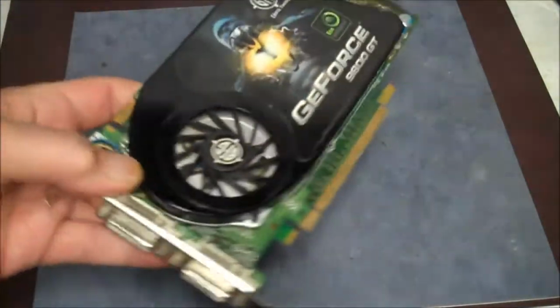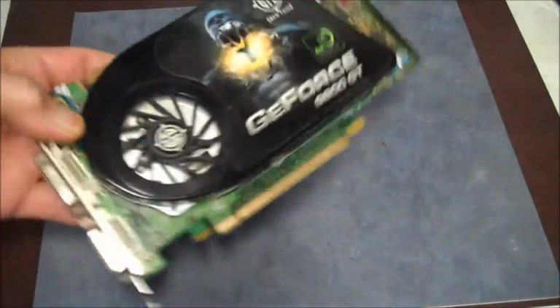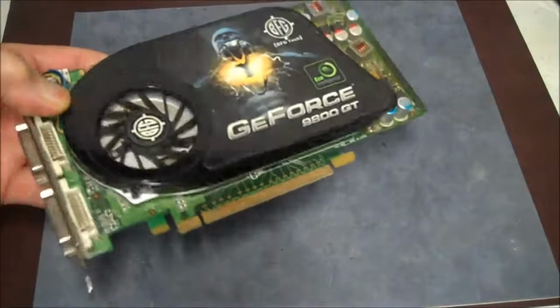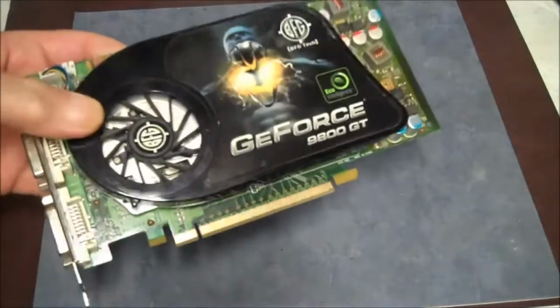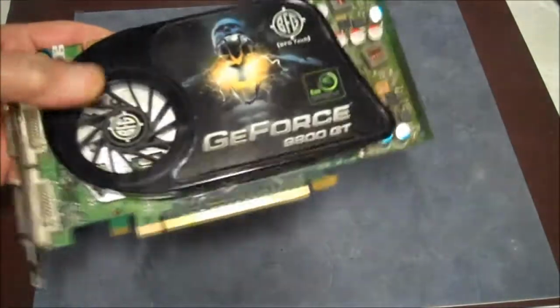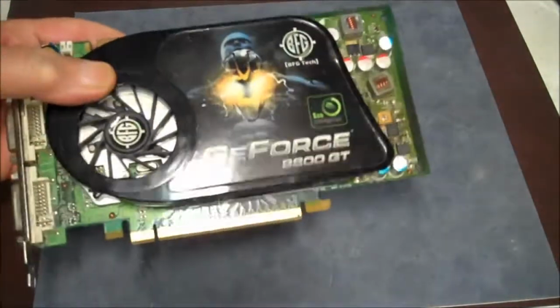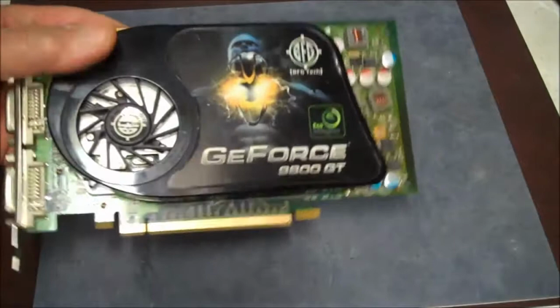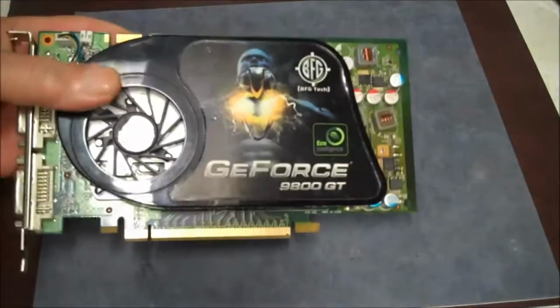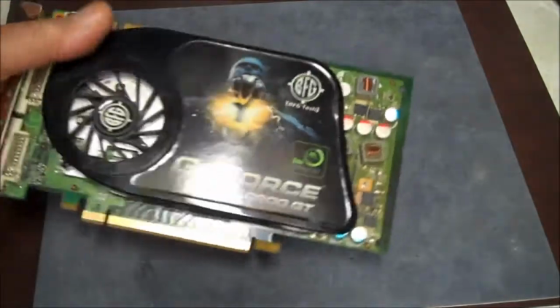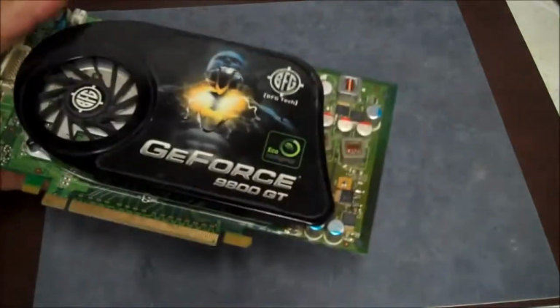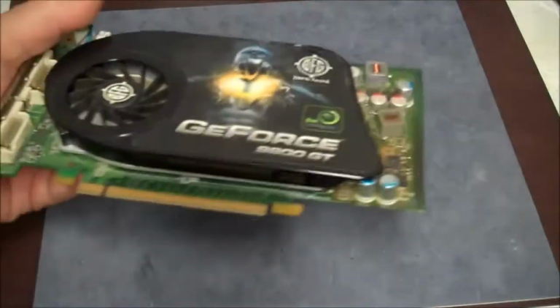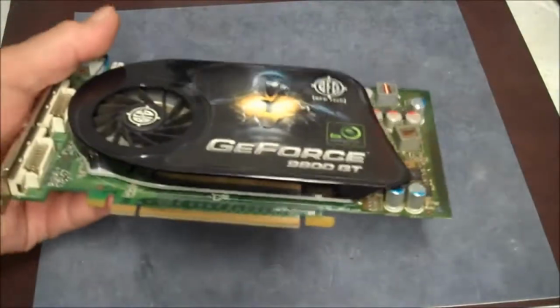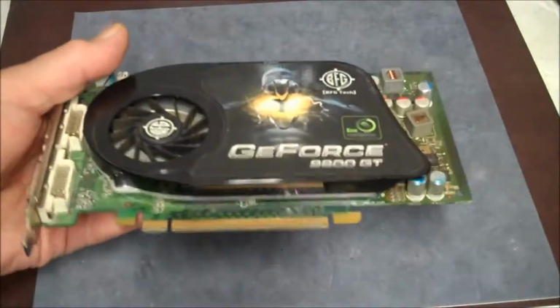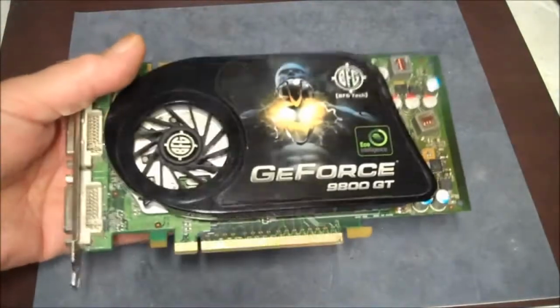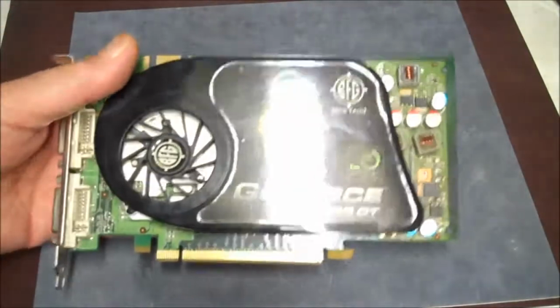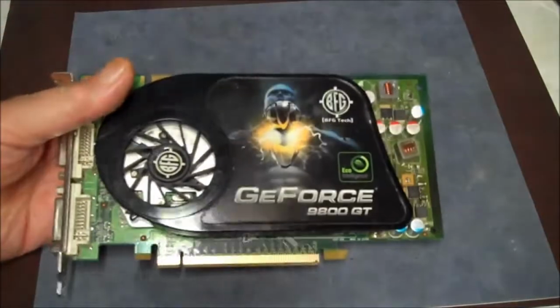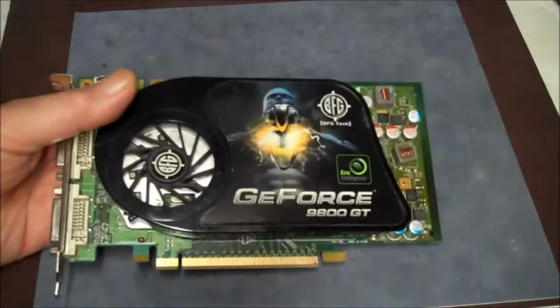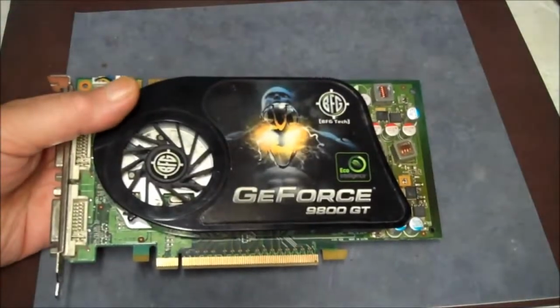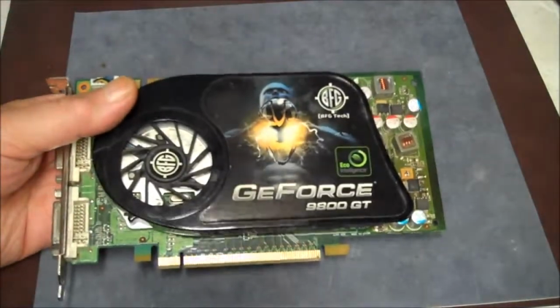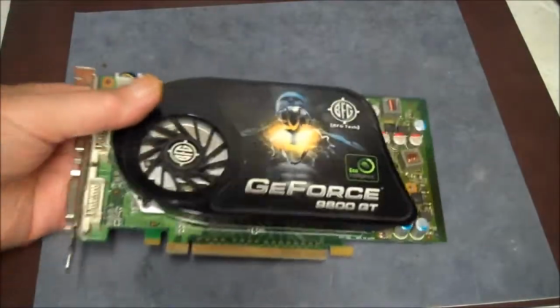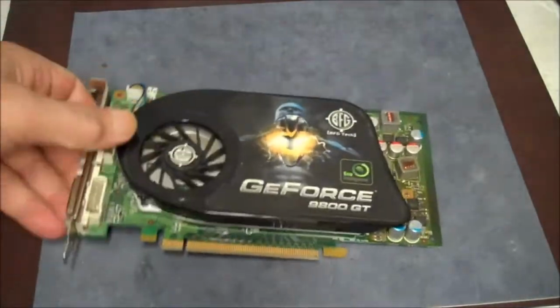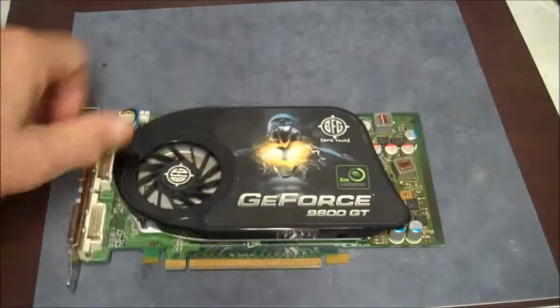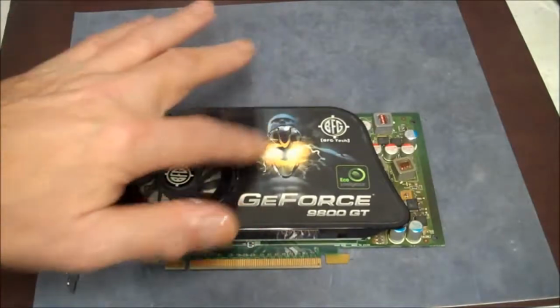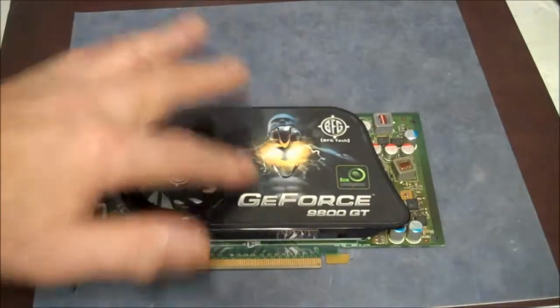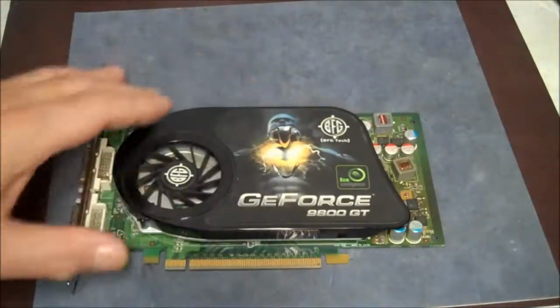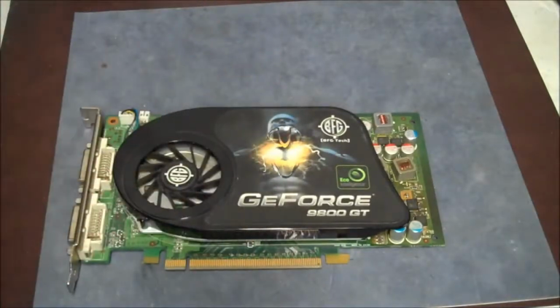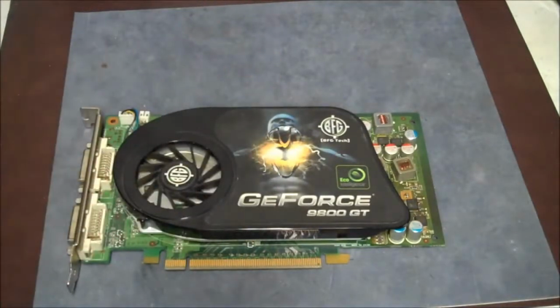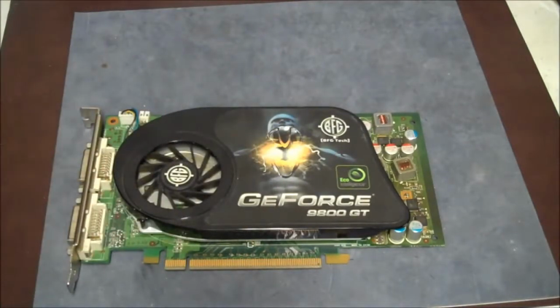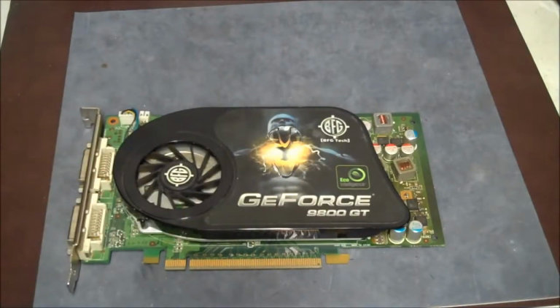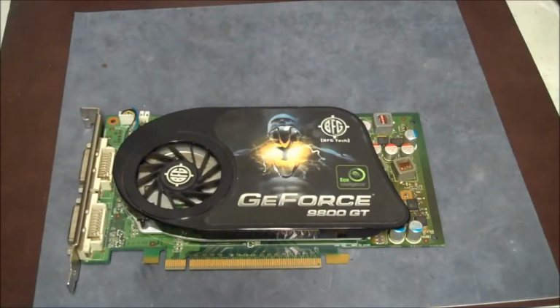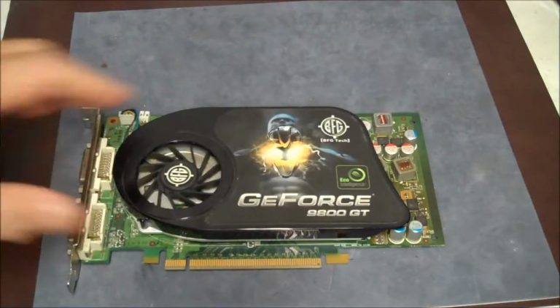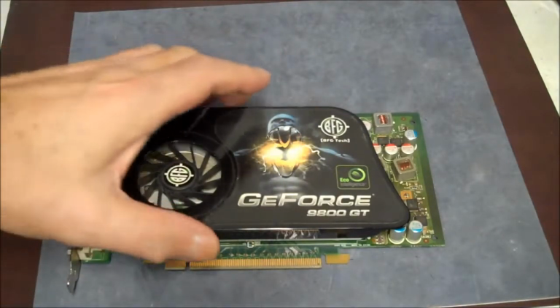I've got to get this fan cover off so I can clean it, and I'm going to reset the chip with some thermal grease.